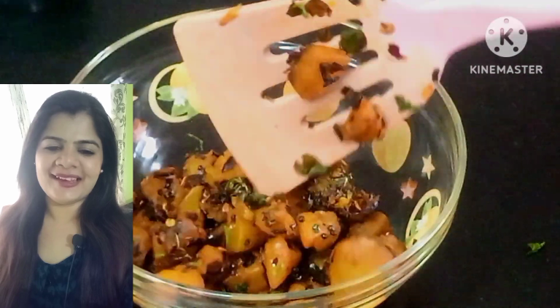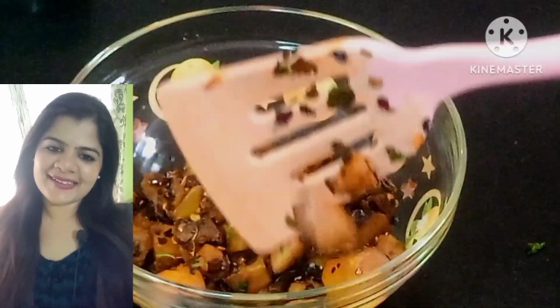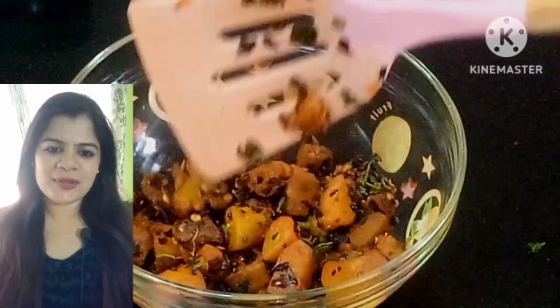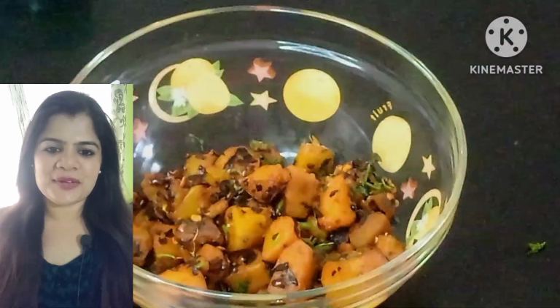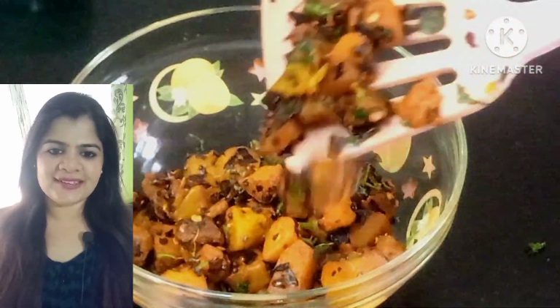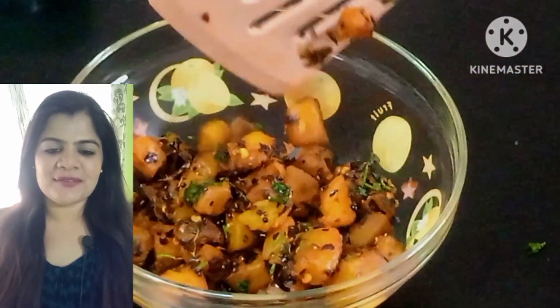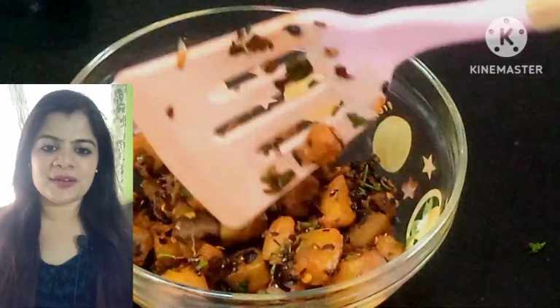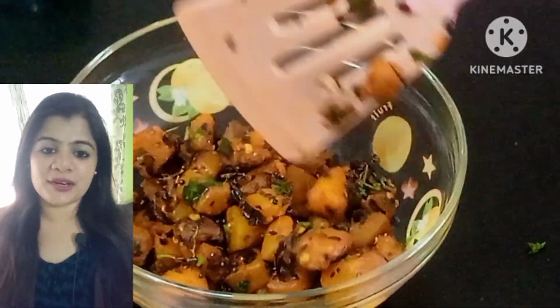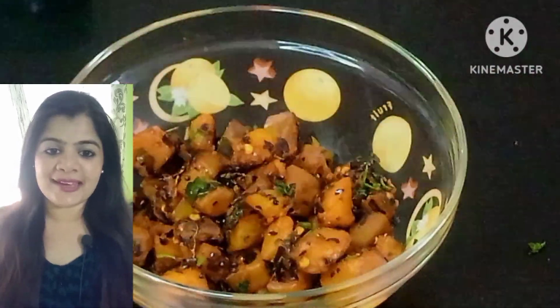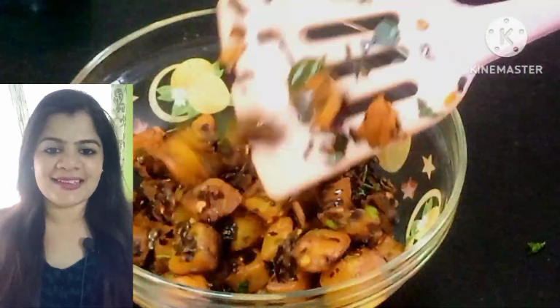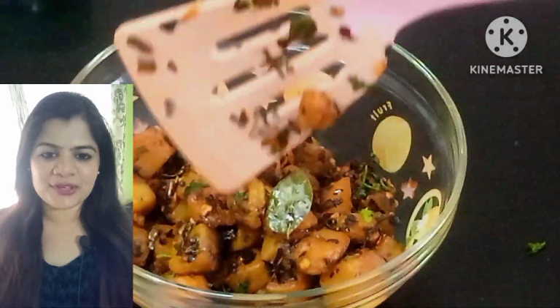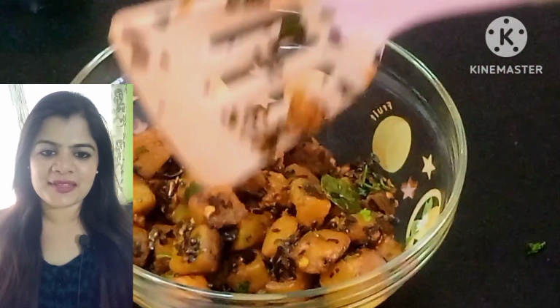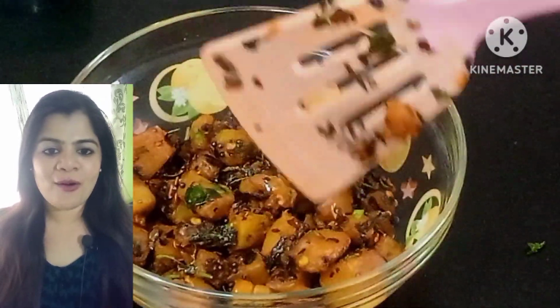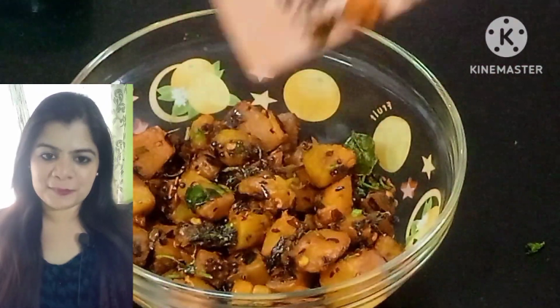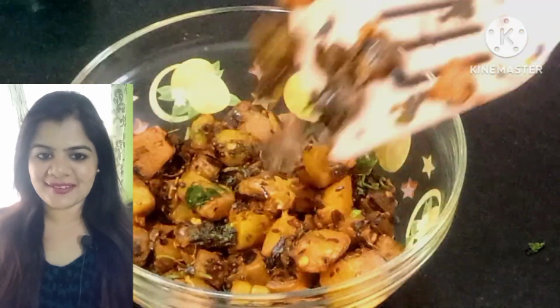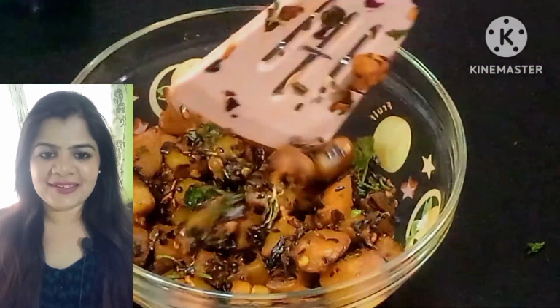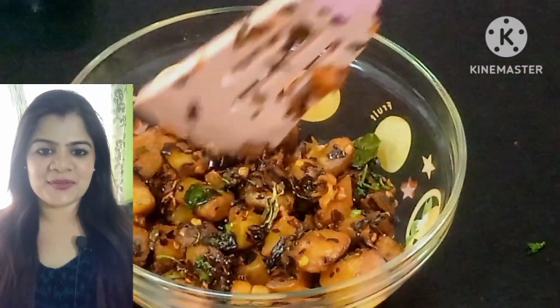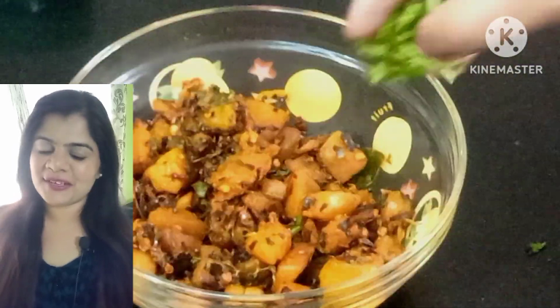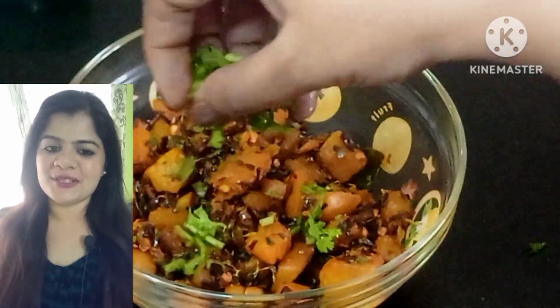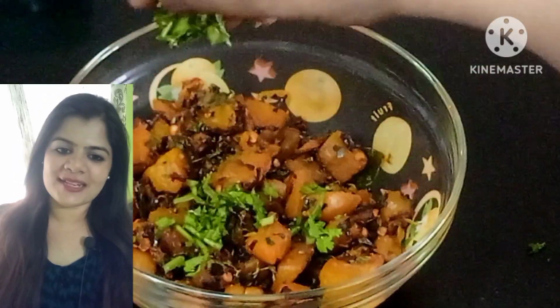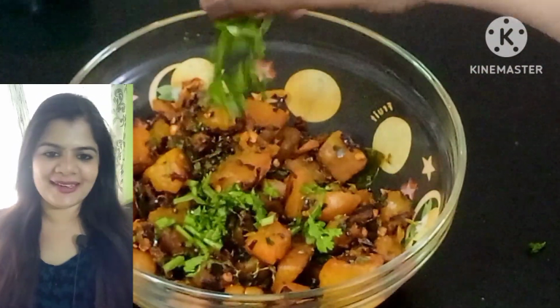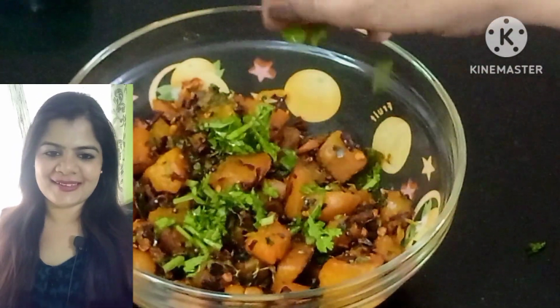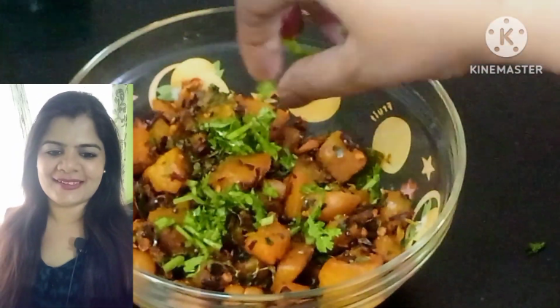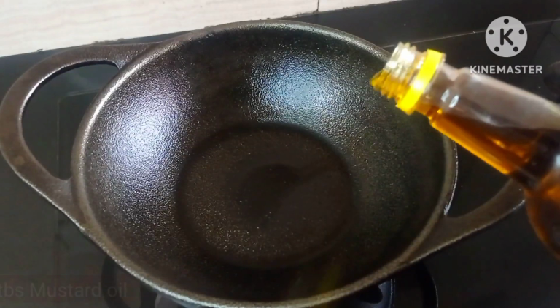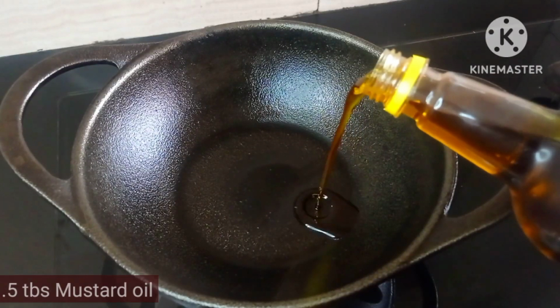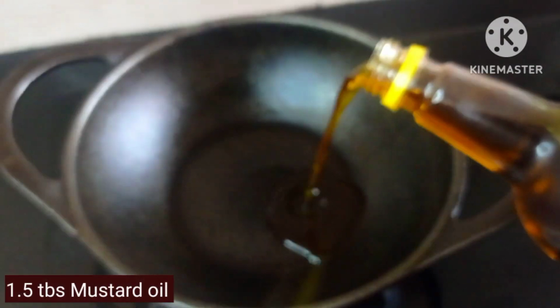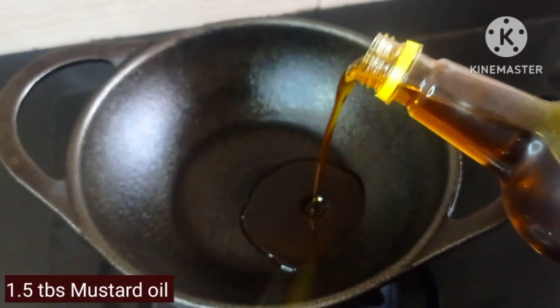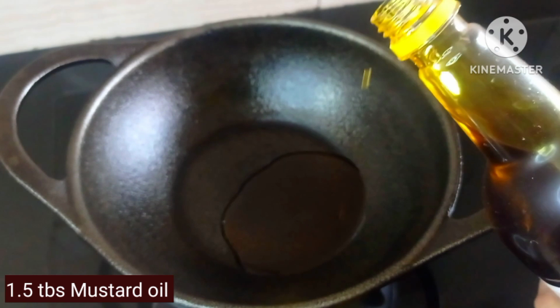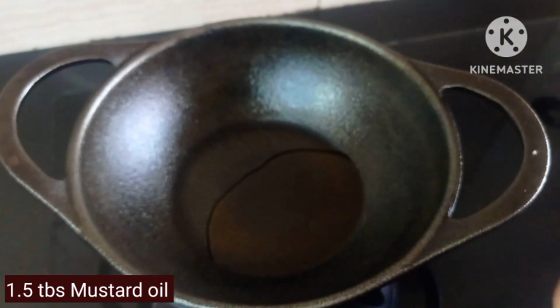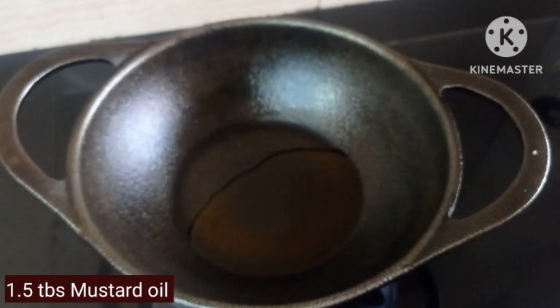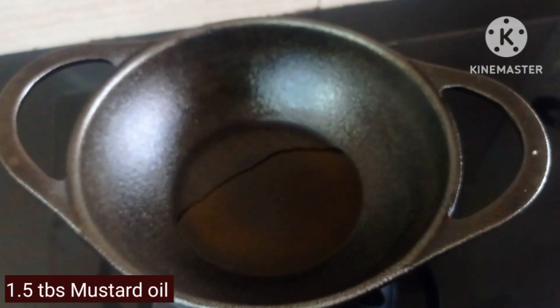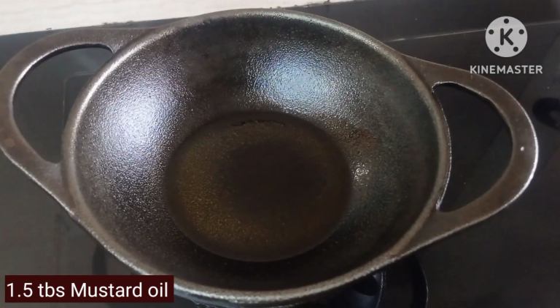Hi guys, welcome to my channel! Today we are making very quick and easy kaddu ki sabzi, or pumpkin stir fry. Without any further ado, let's begin. In a kadai, add one and a half tablespoon of mustard oil.